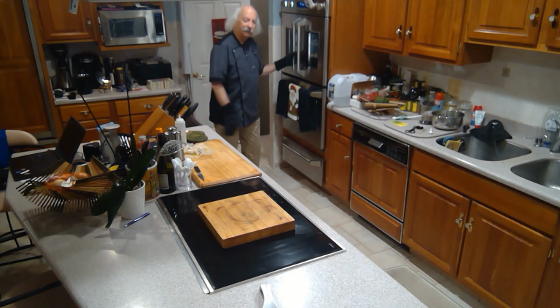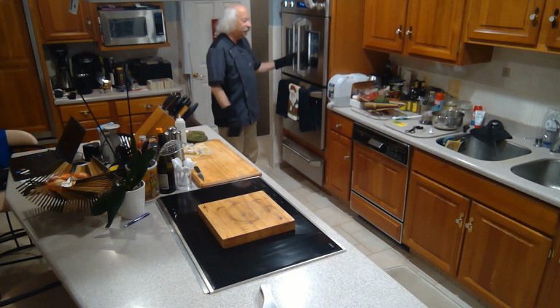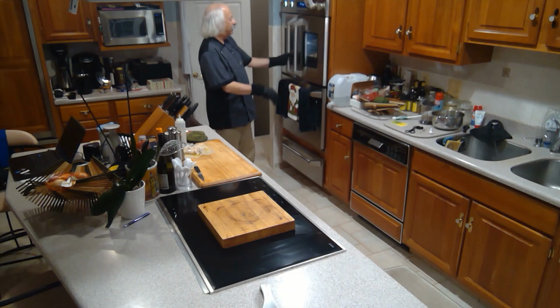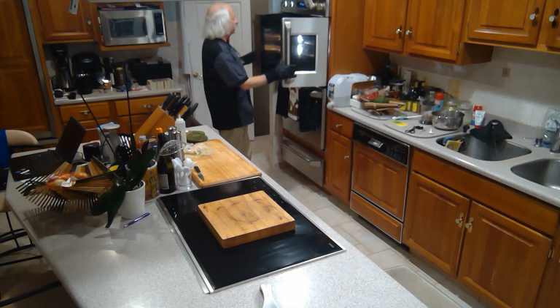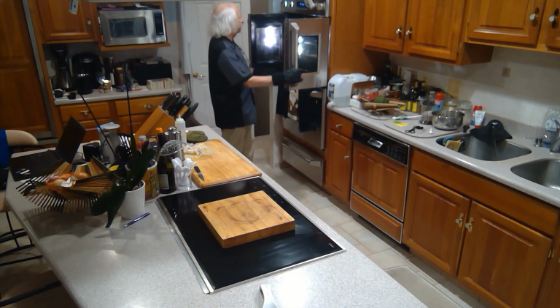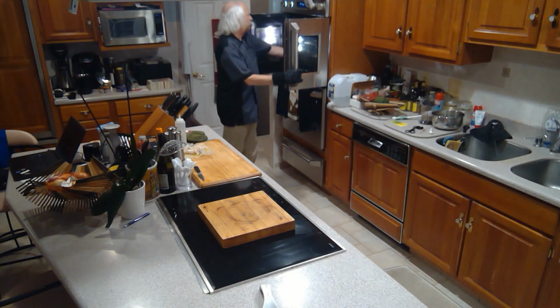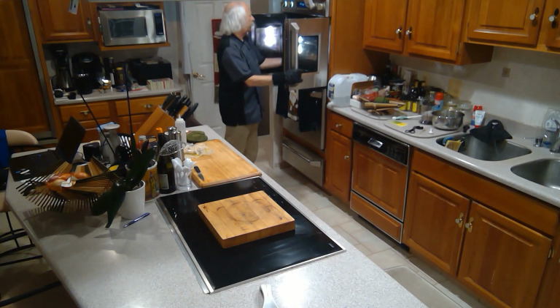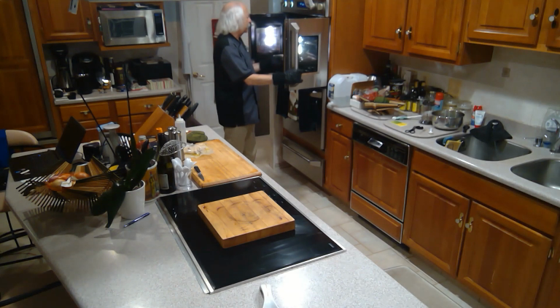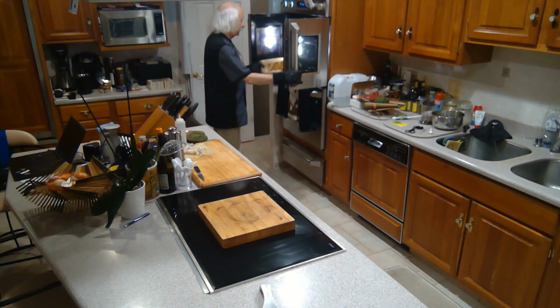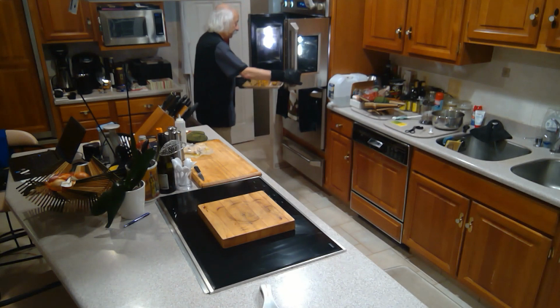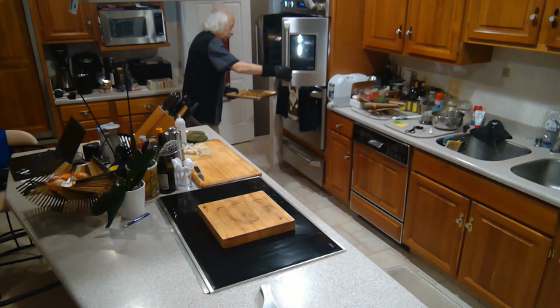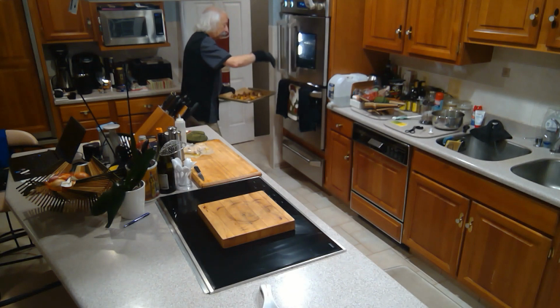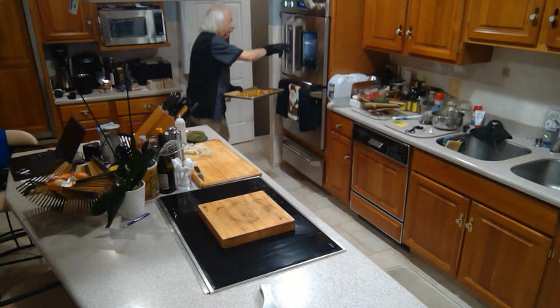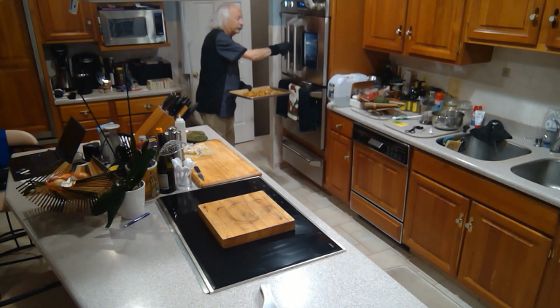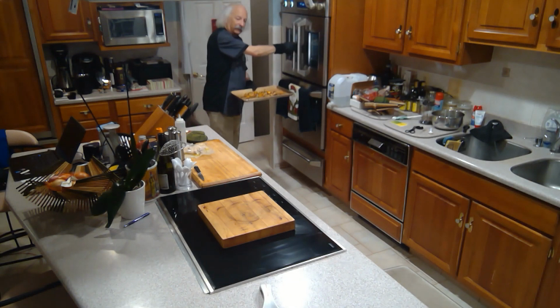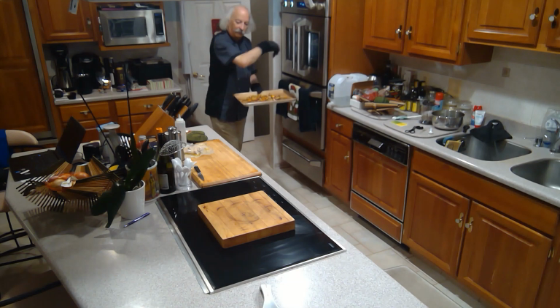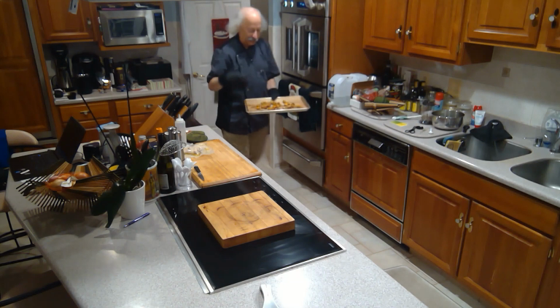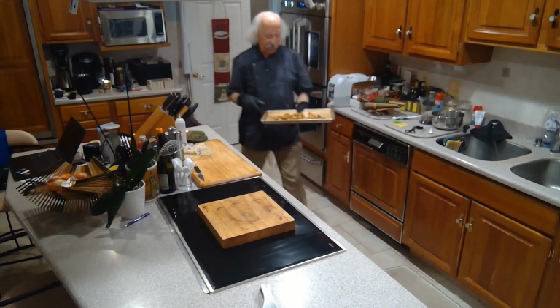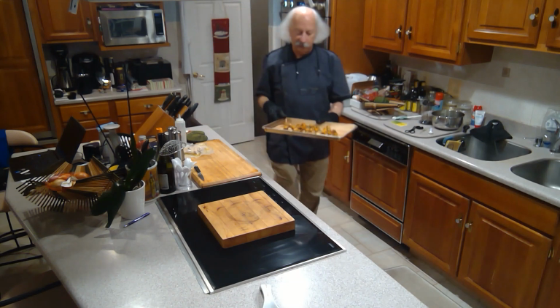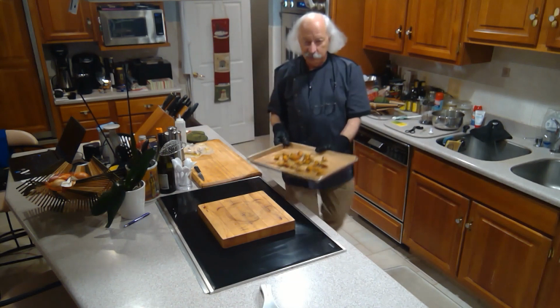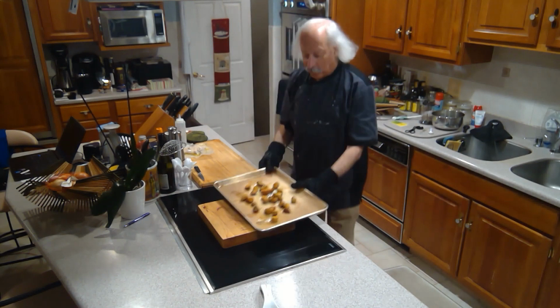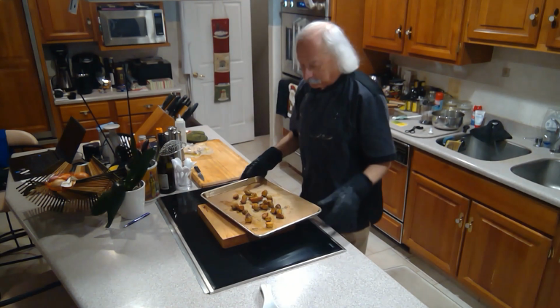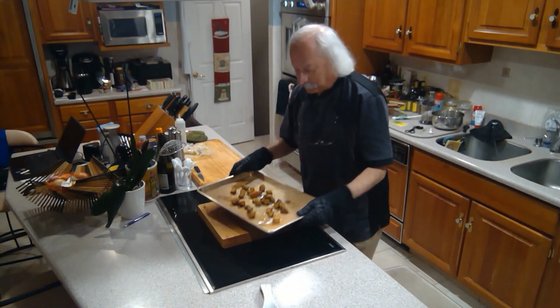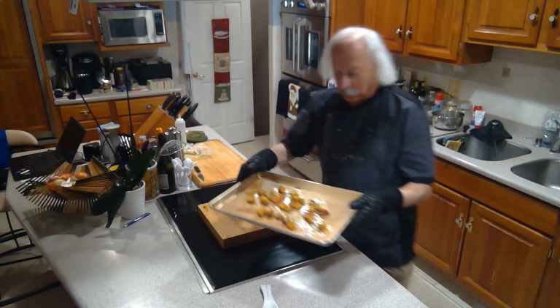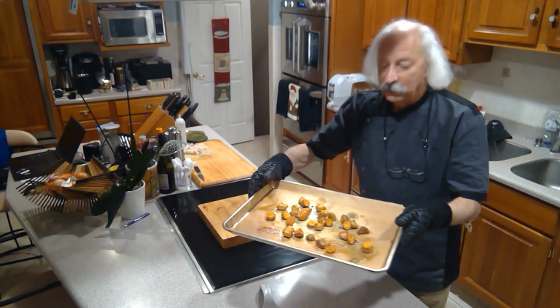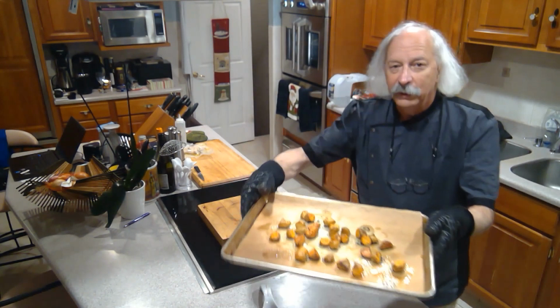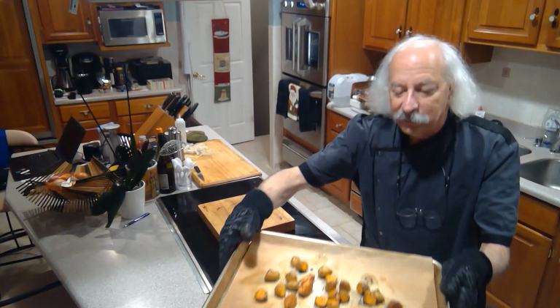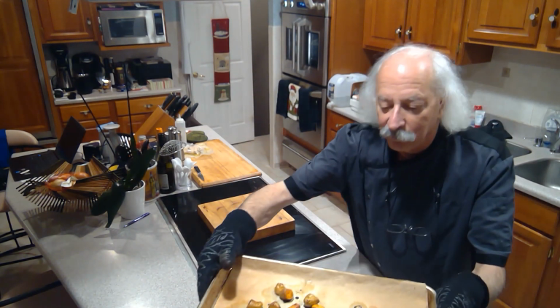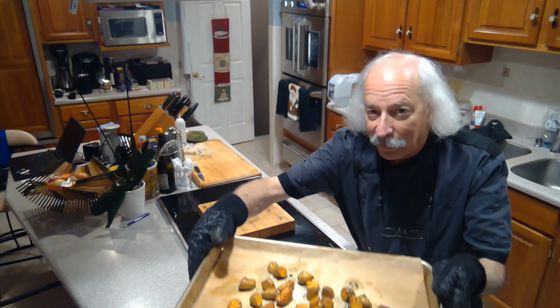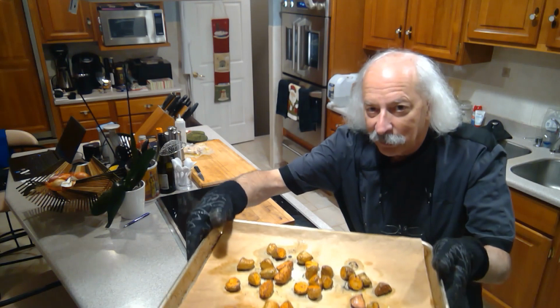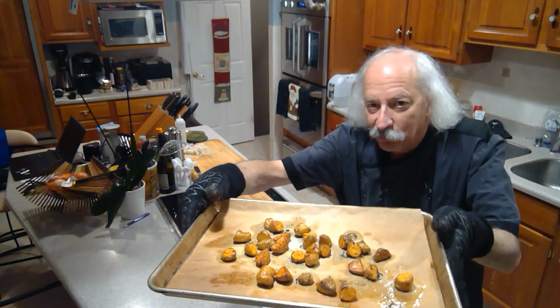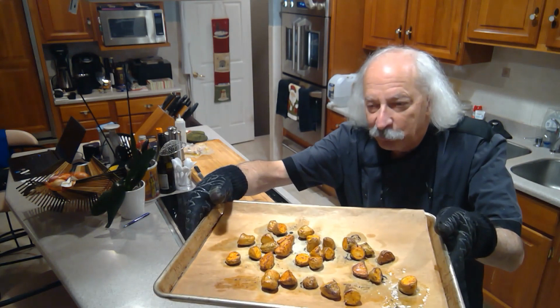The potatoes are done. I left them in for closer to 30 minutes actually, because they were getting nice and brown and they weren't in danger of burning. Take a look at those — nice and brown and crispy.